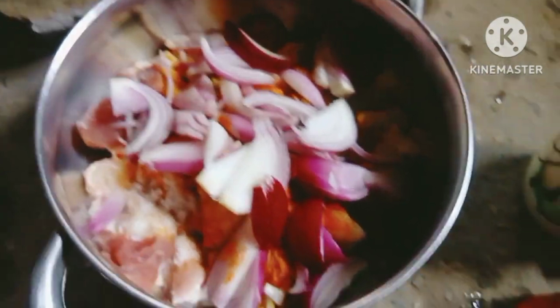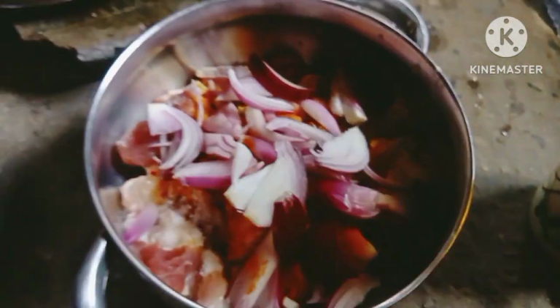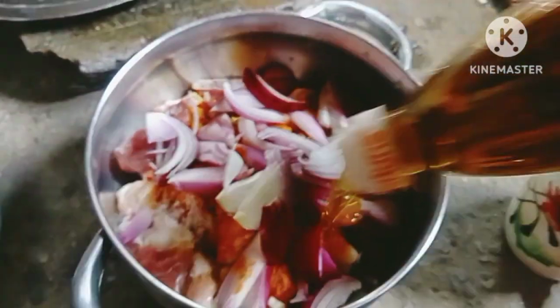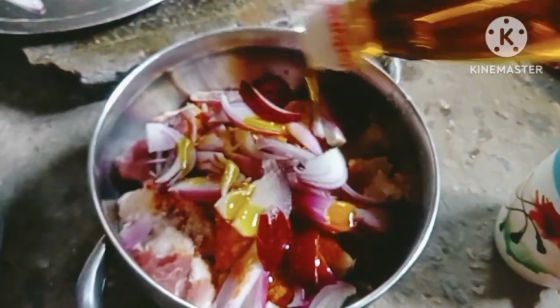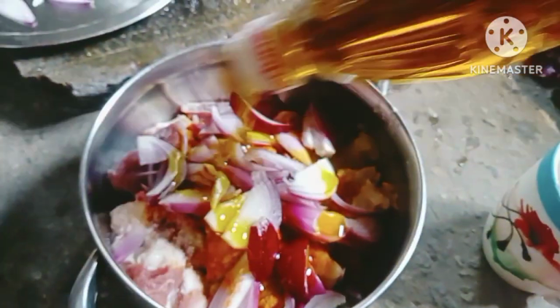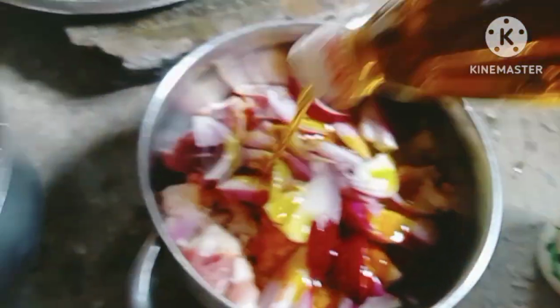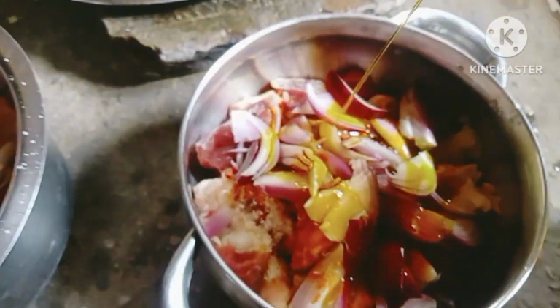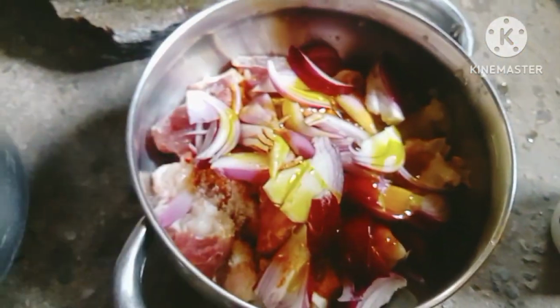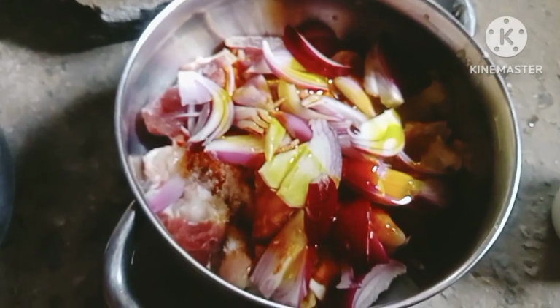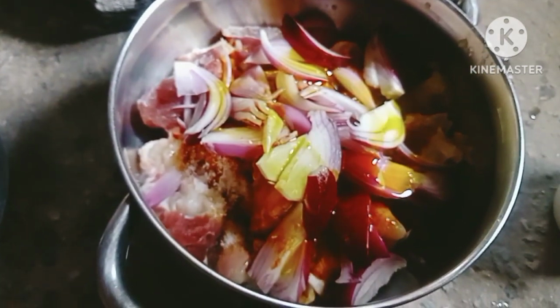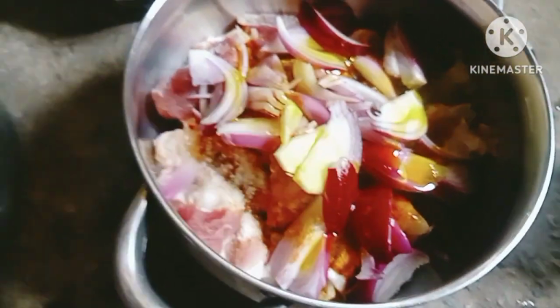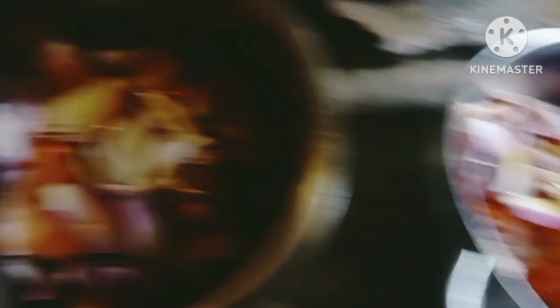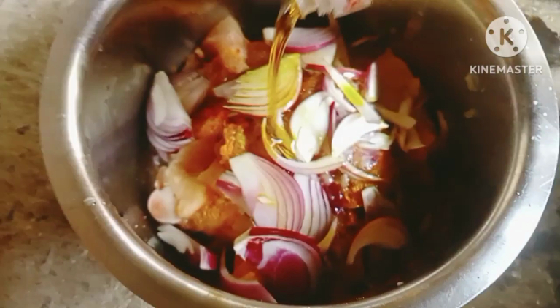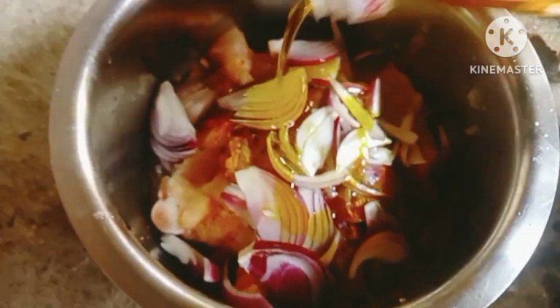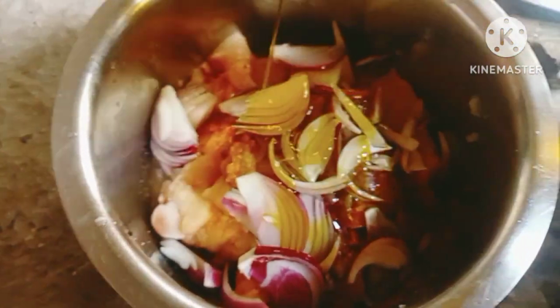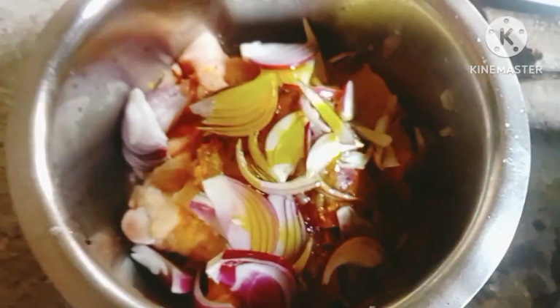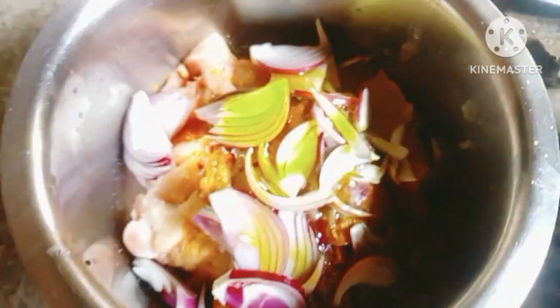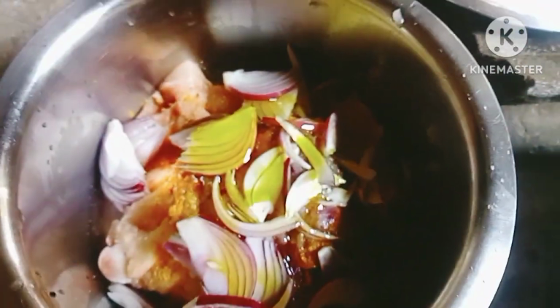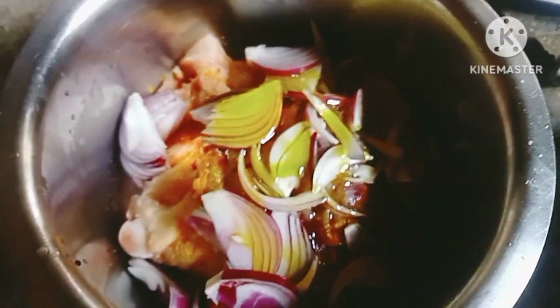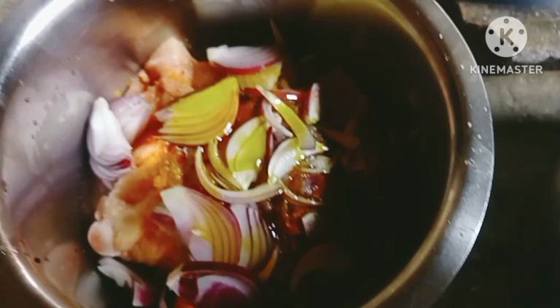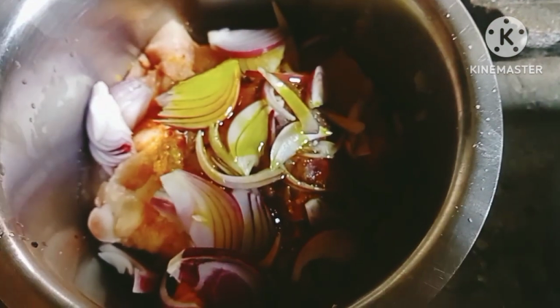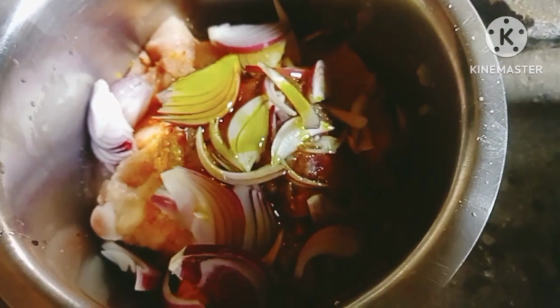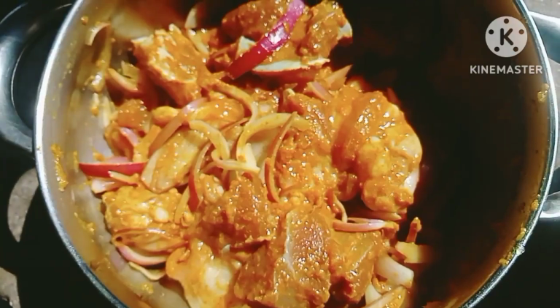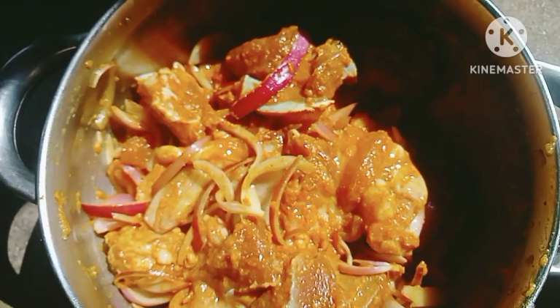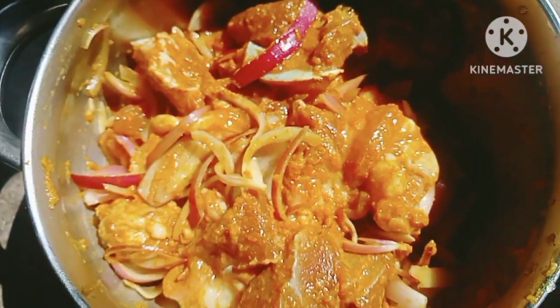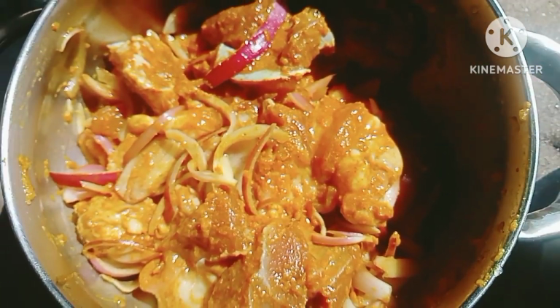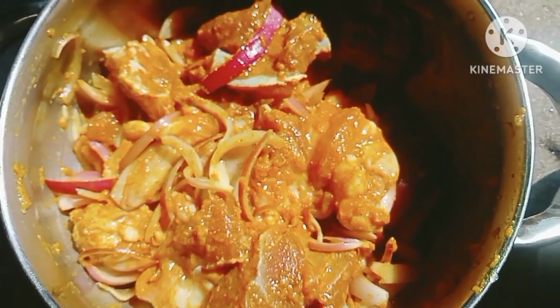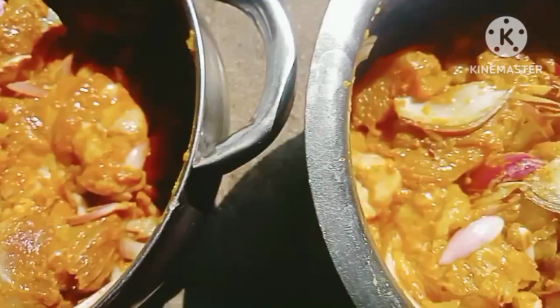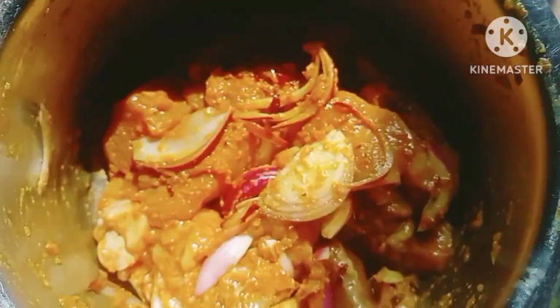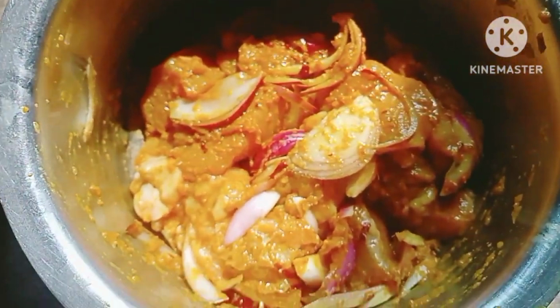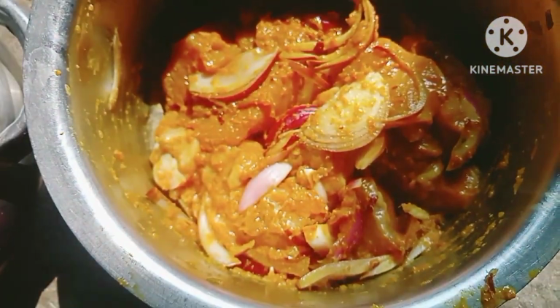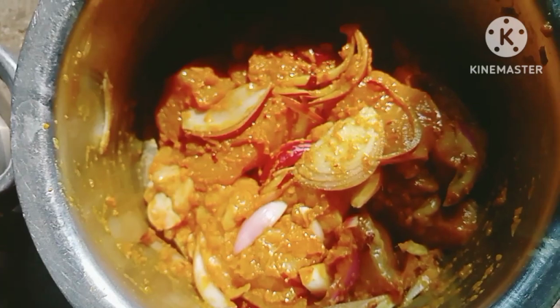I am going to make a little bit more. Let's make a little bit more.